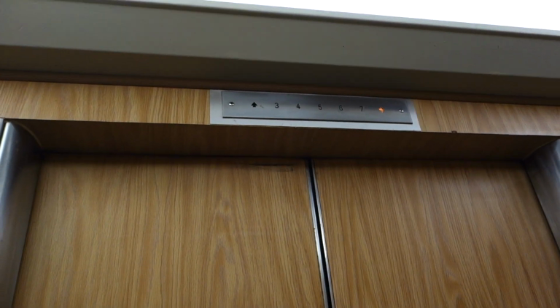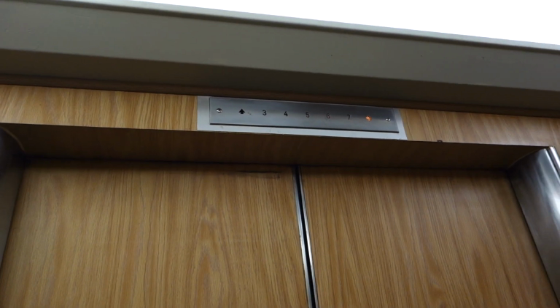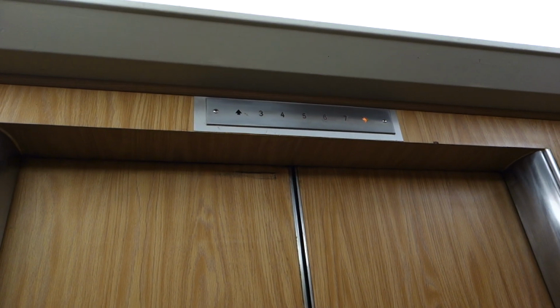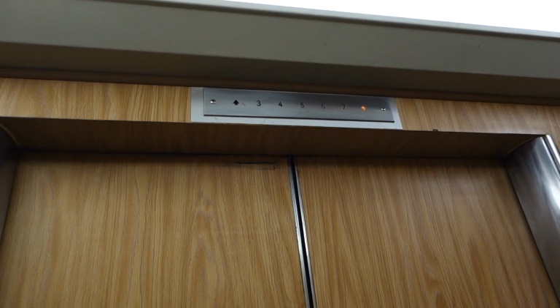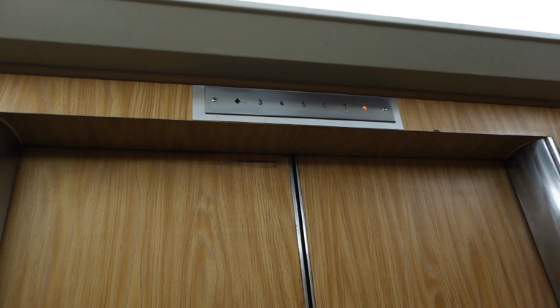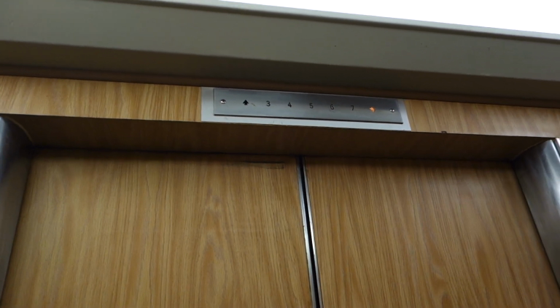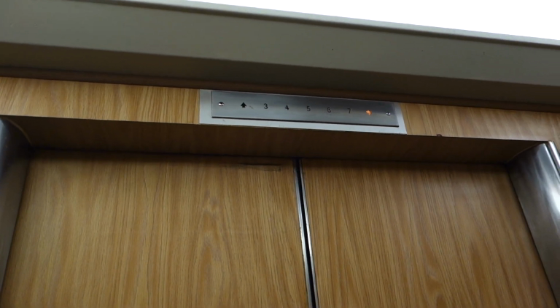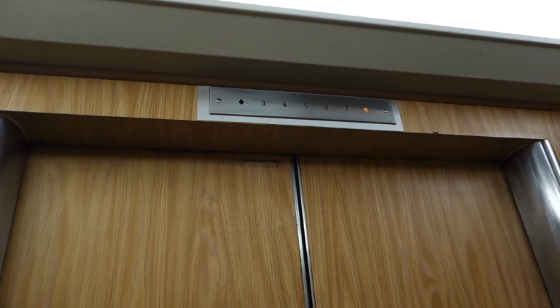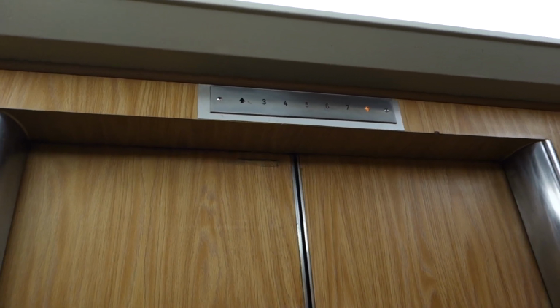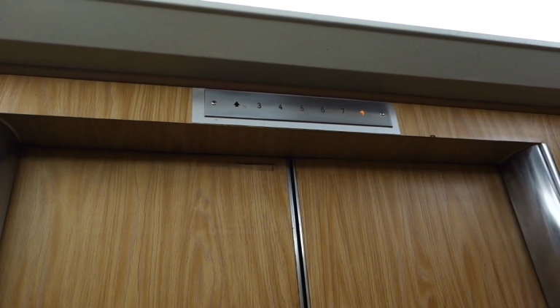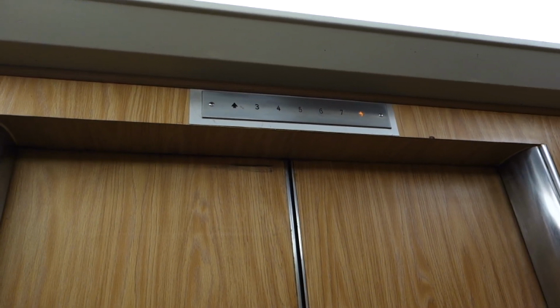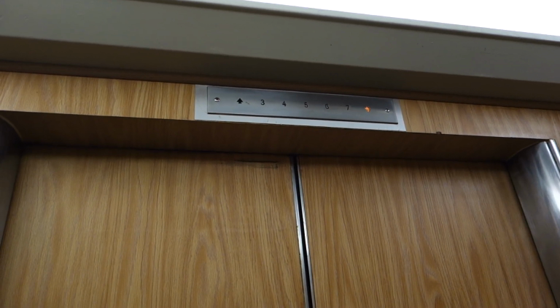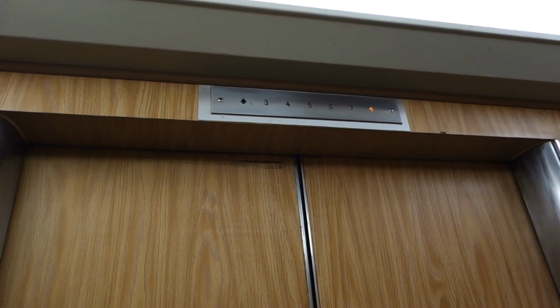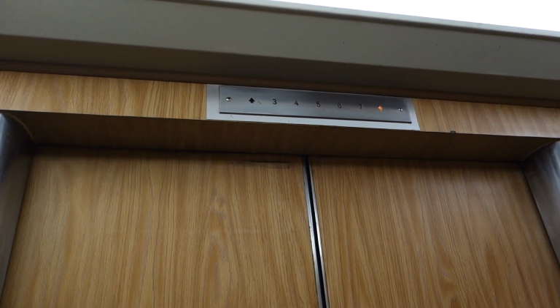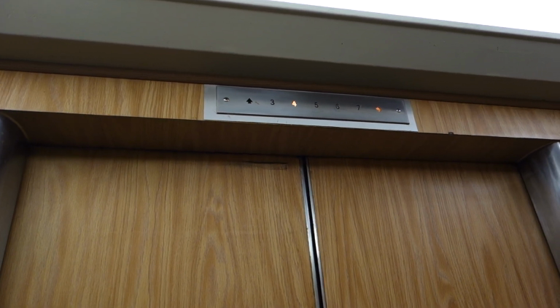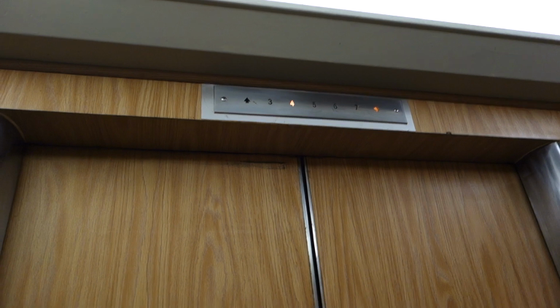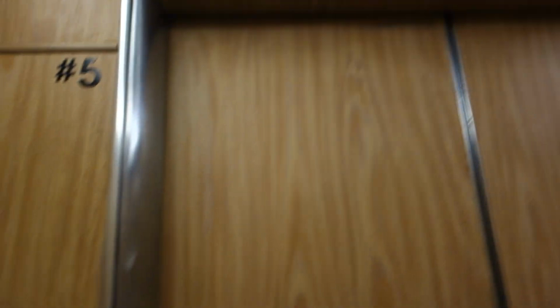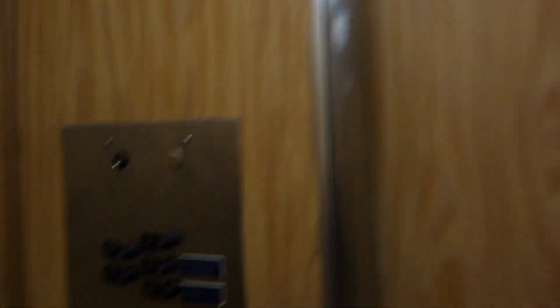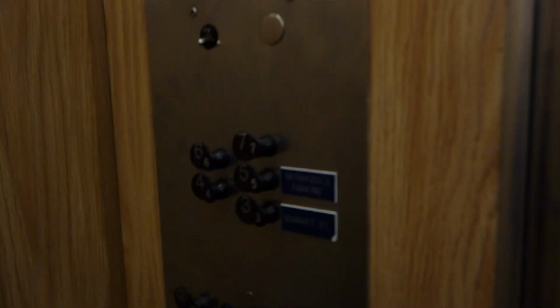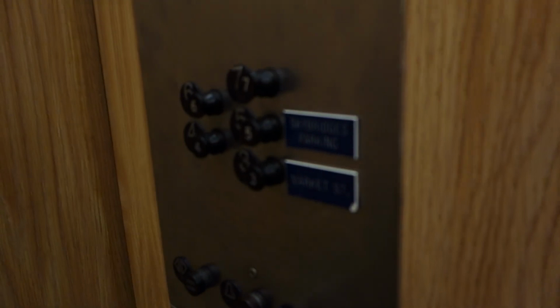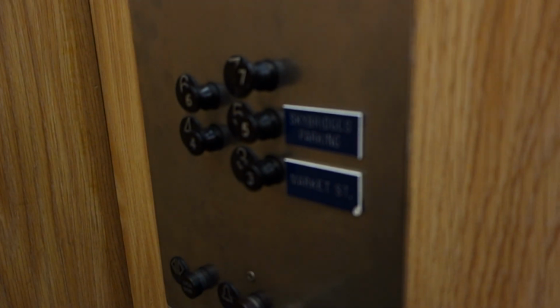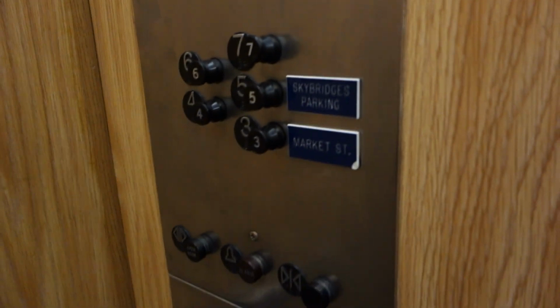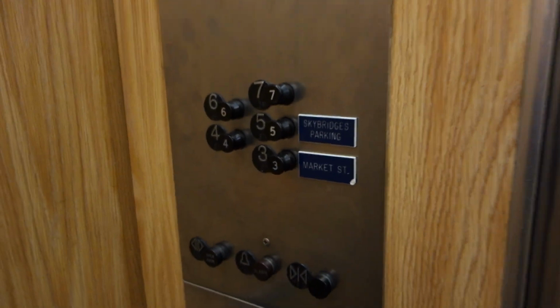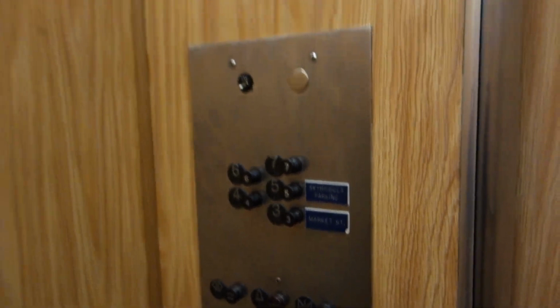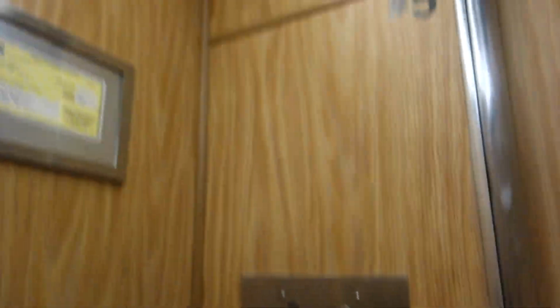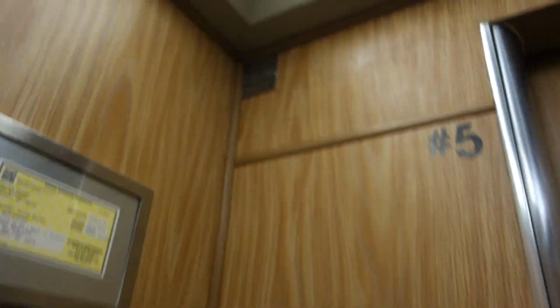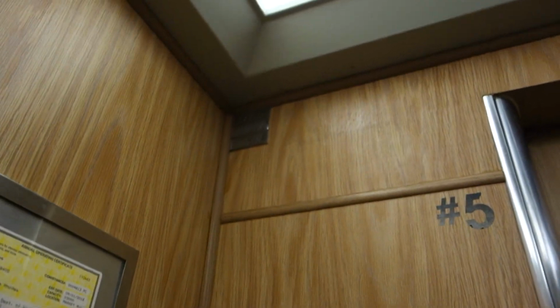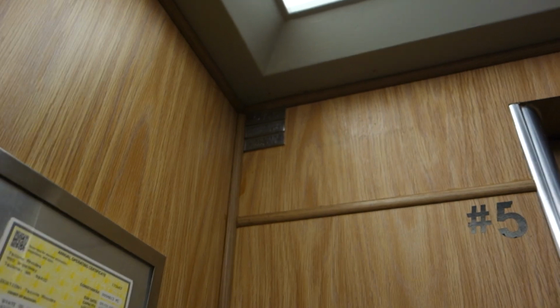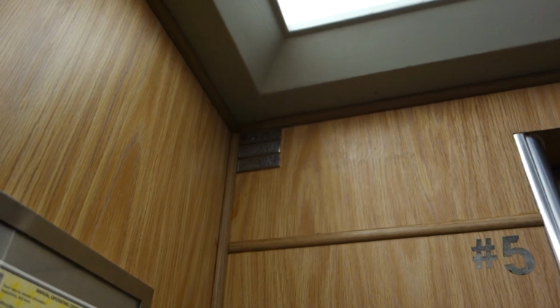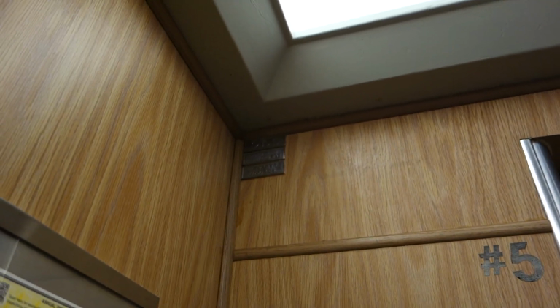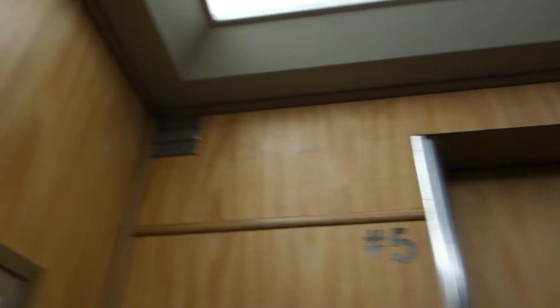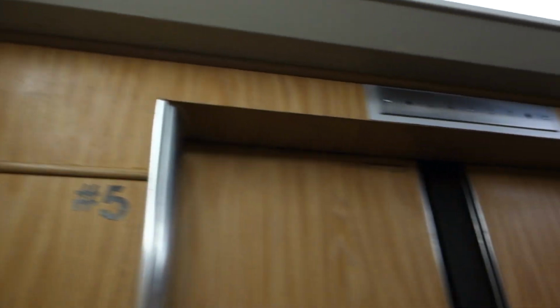Installed in, I believe, 1955. It says Otis over there.